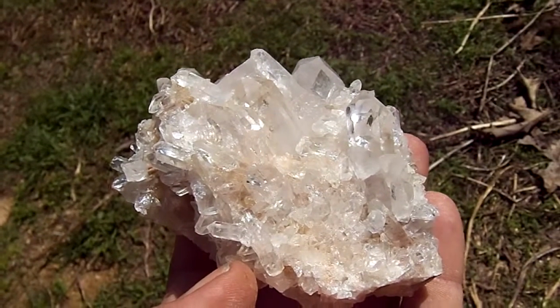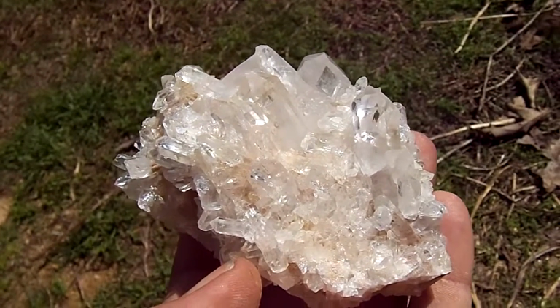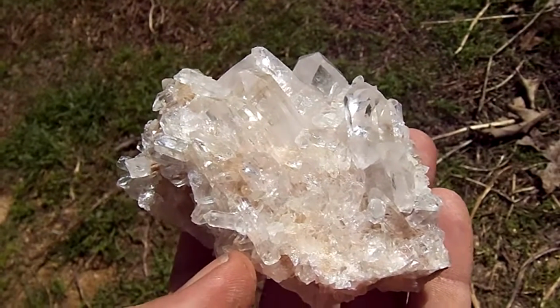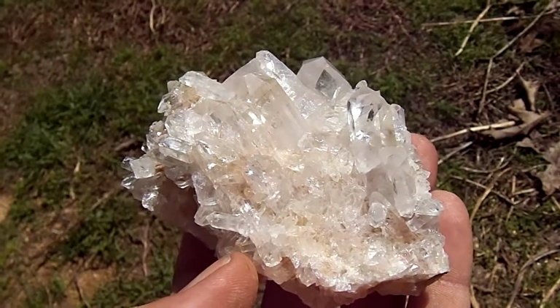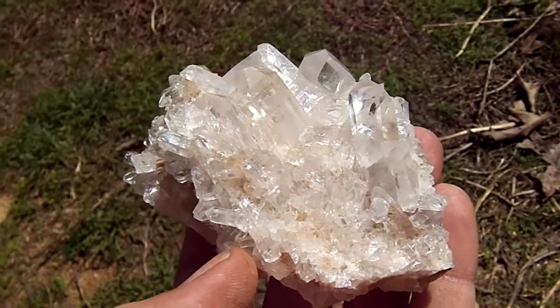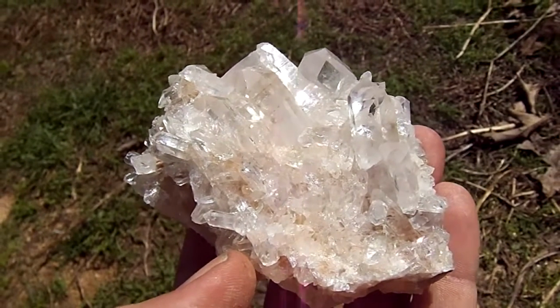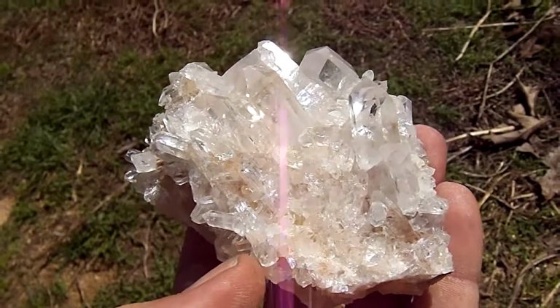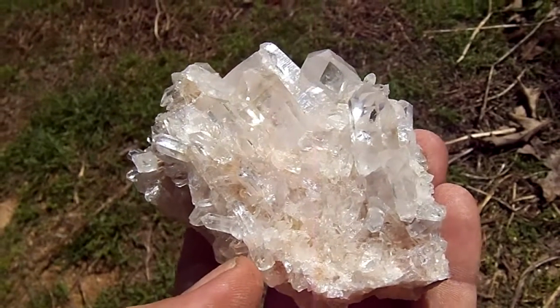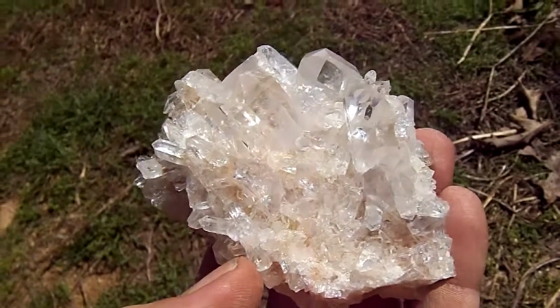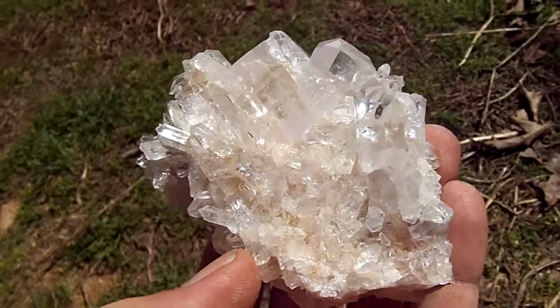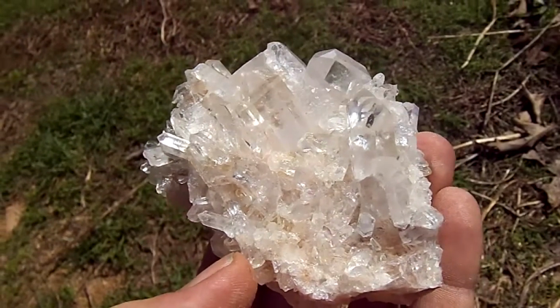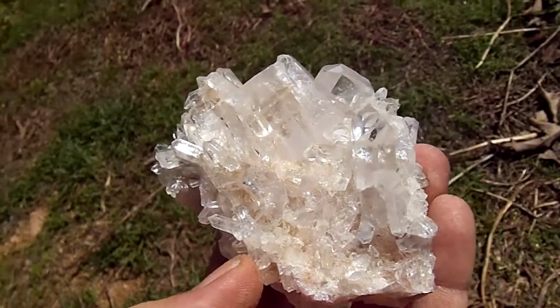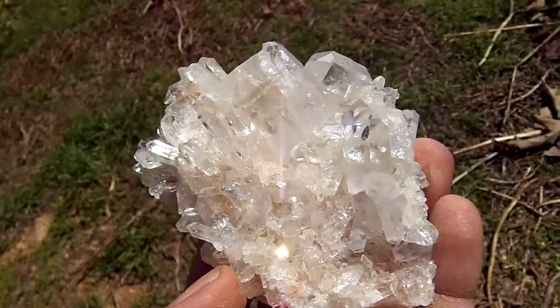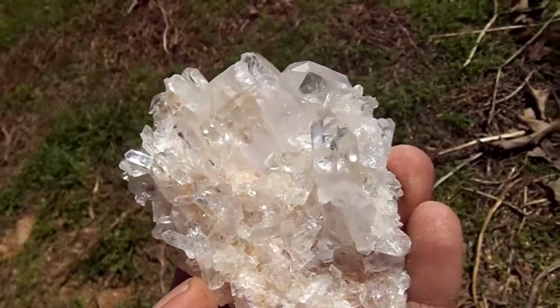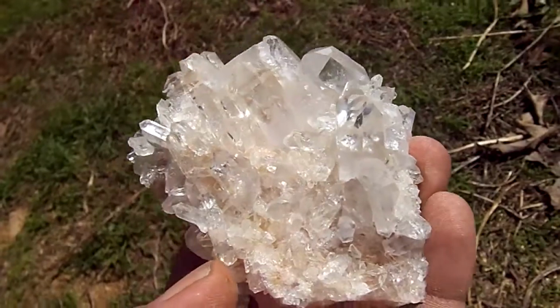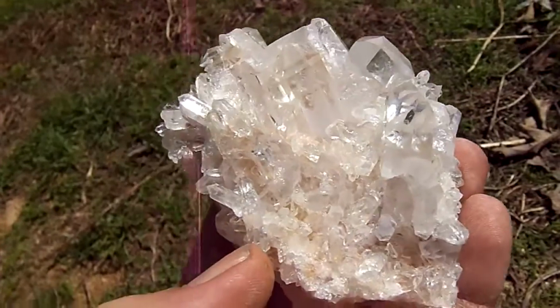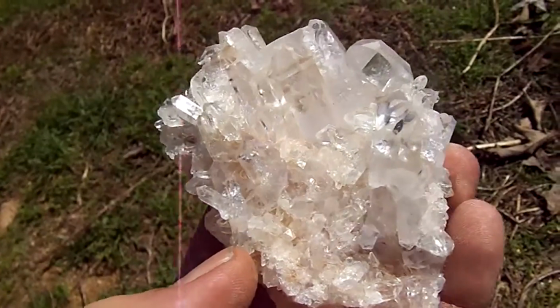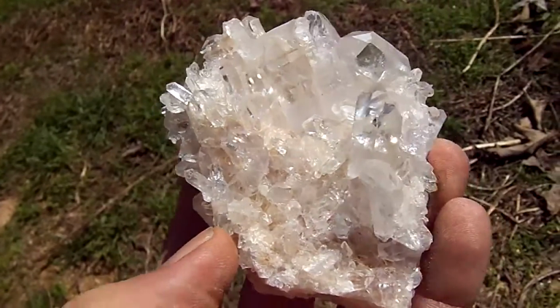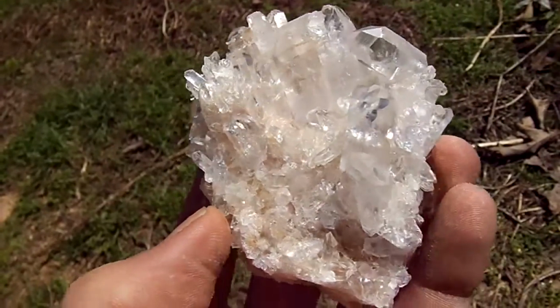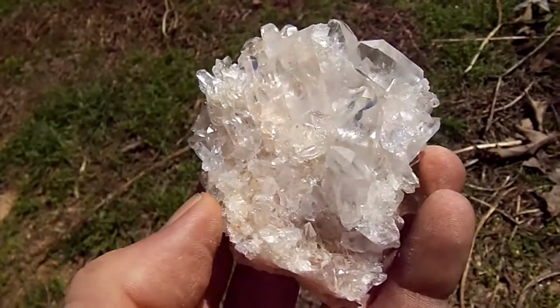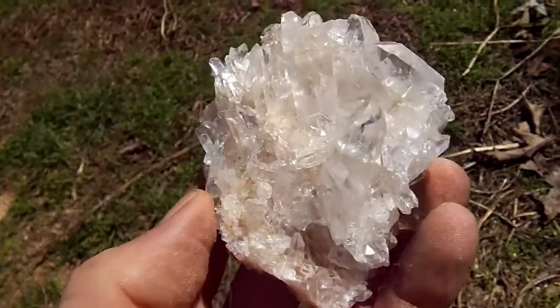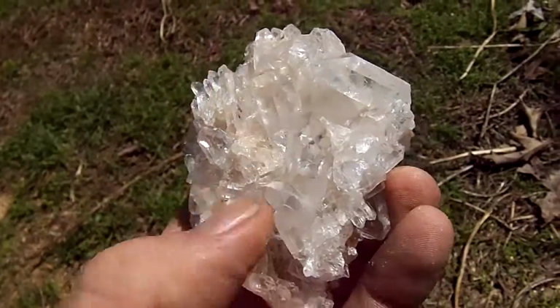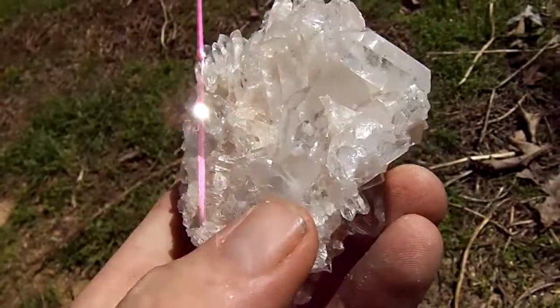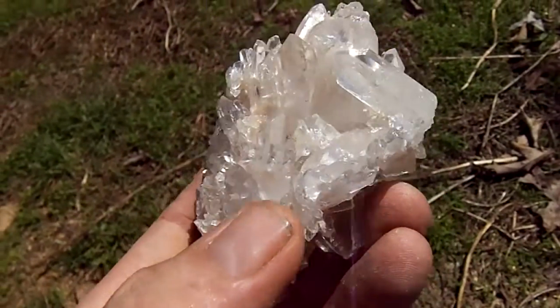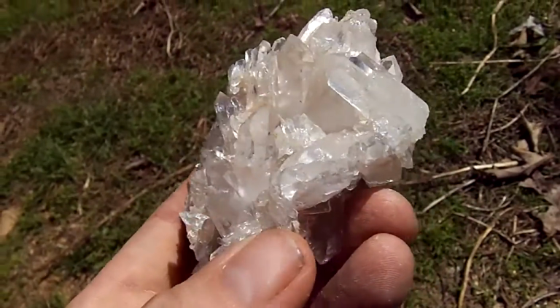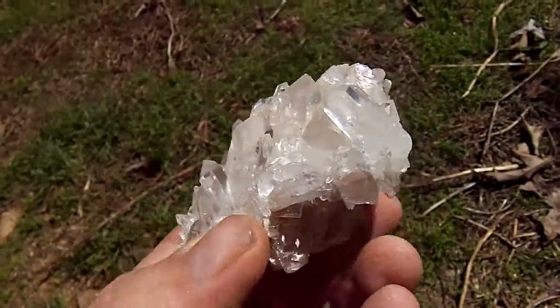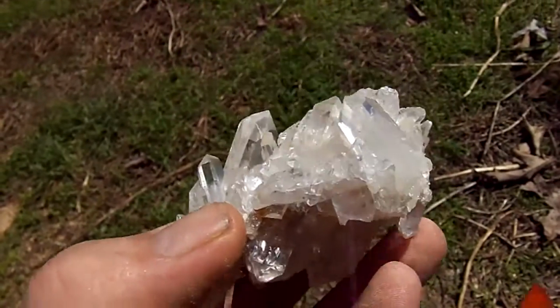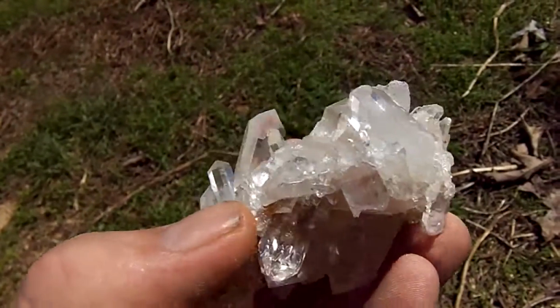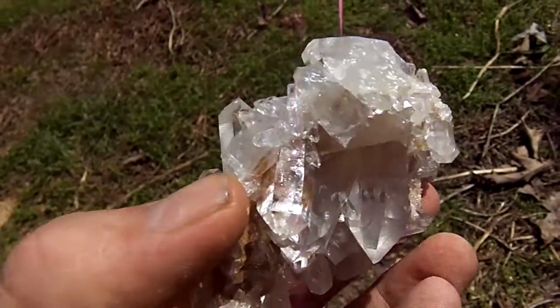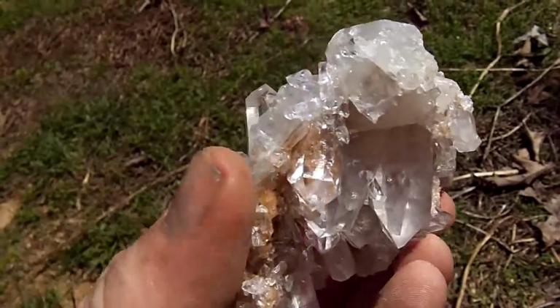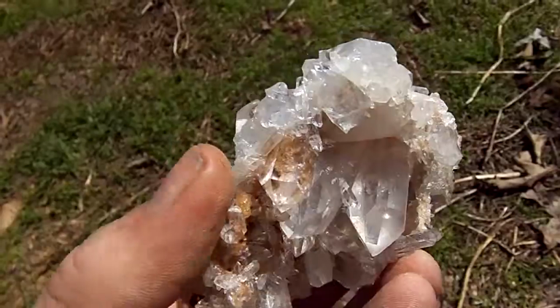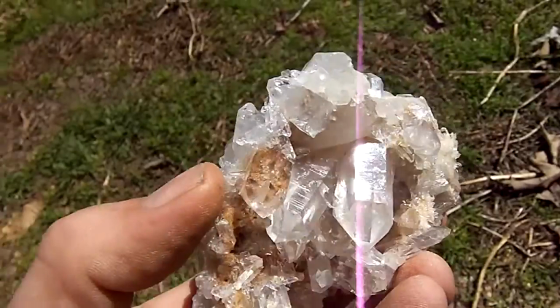Here's a beautiful rare Arkansas Quartz Crystal sand phantom cluster. It has a sand phantom in some of the points. The points are optical clear. It's also a bar cluster with points on all sides.